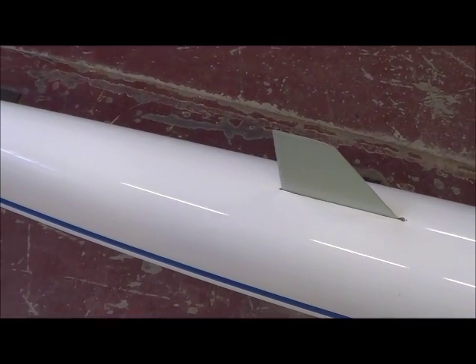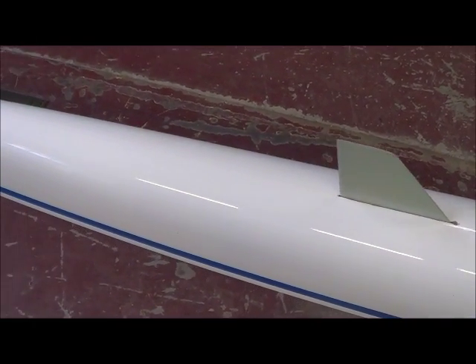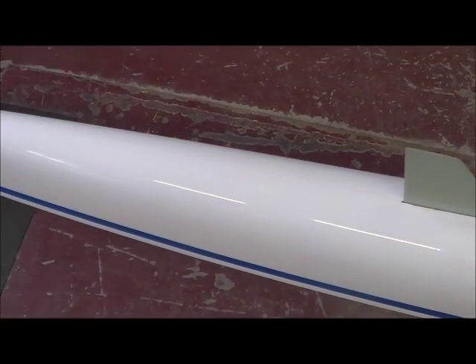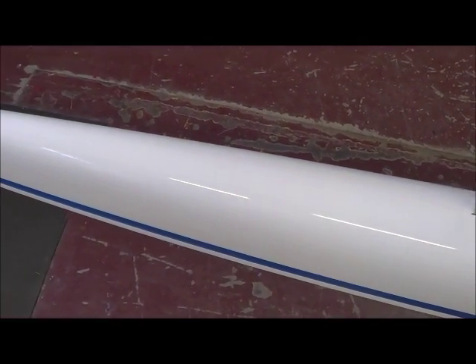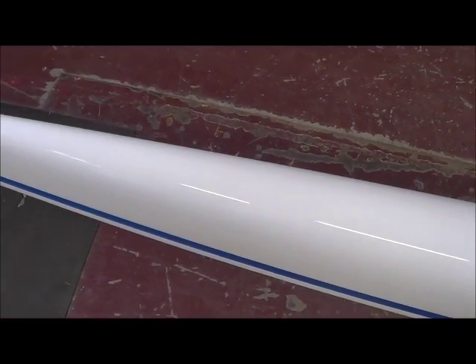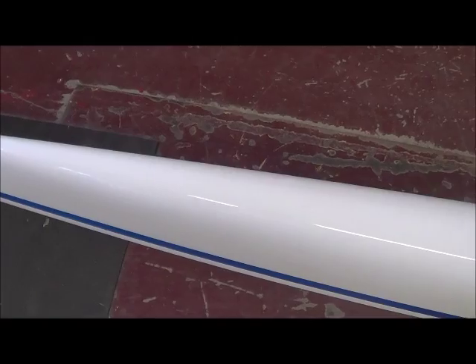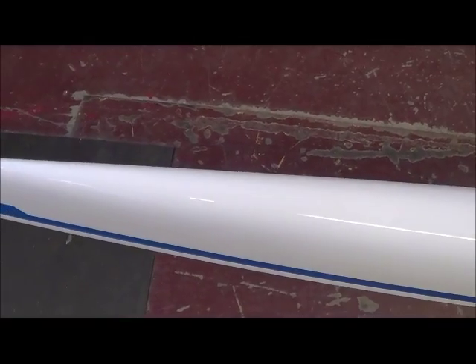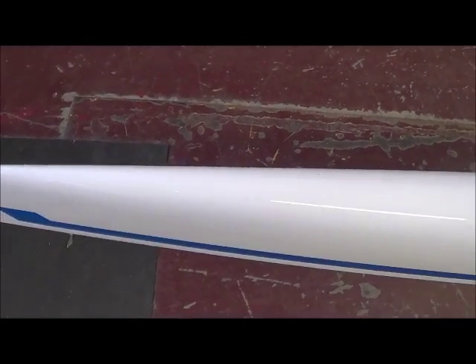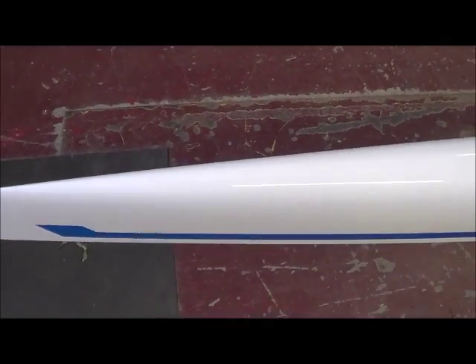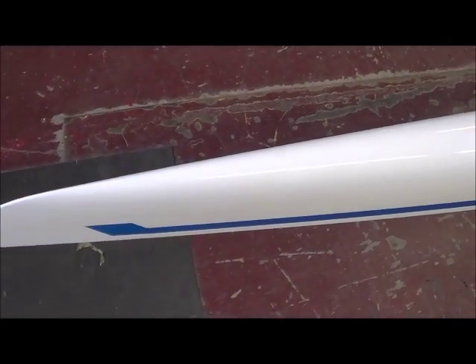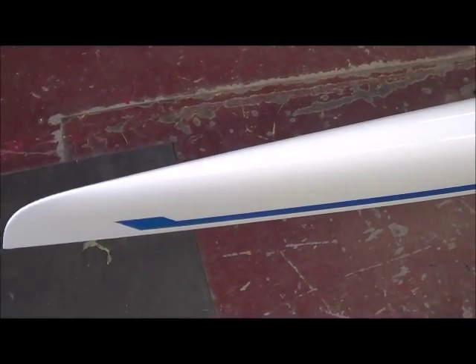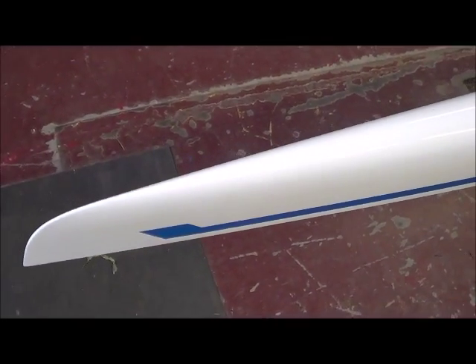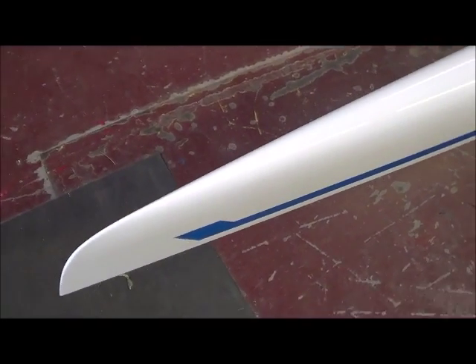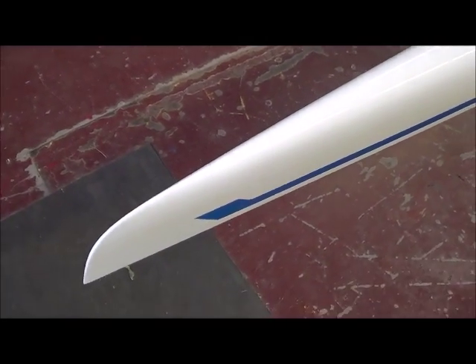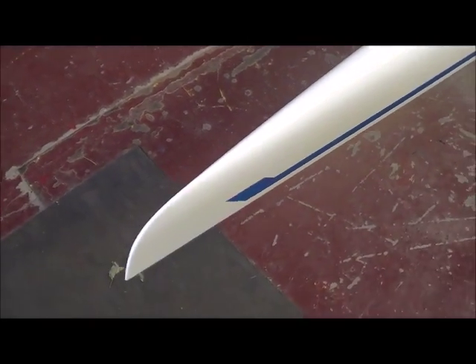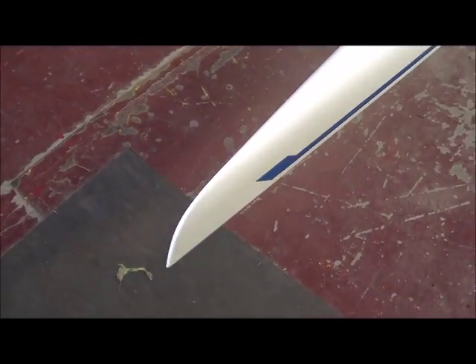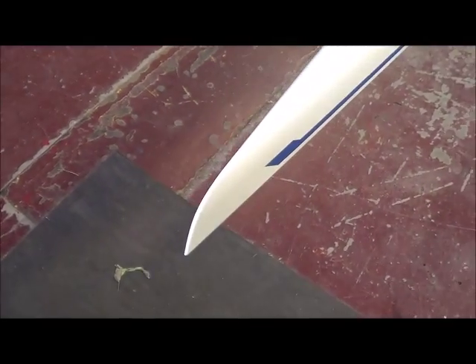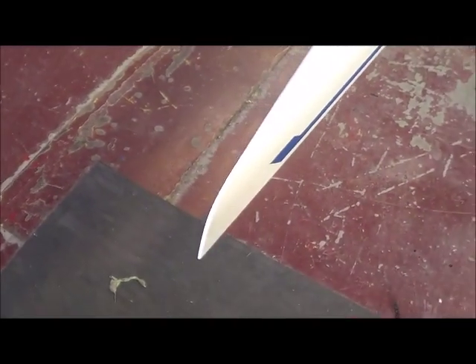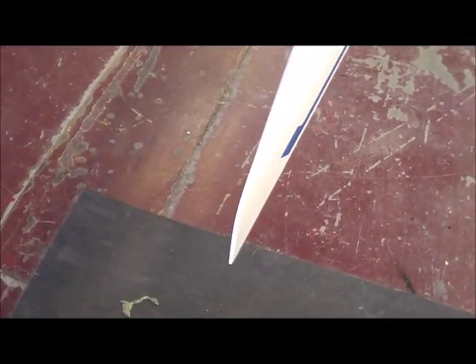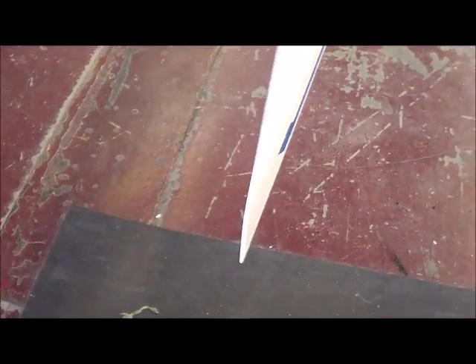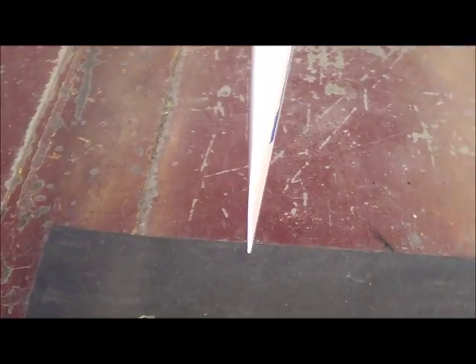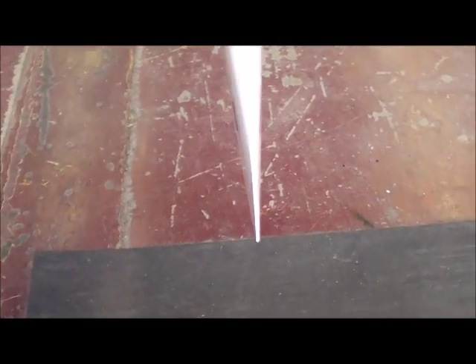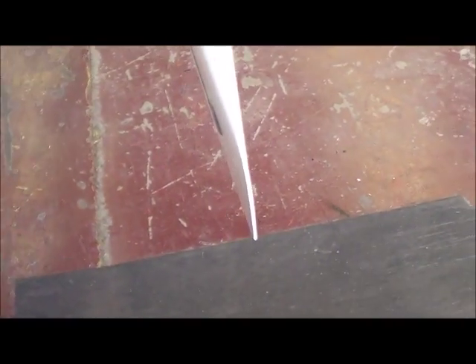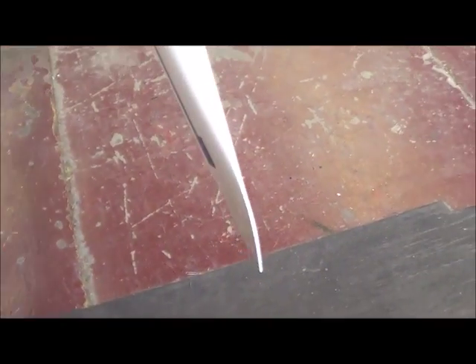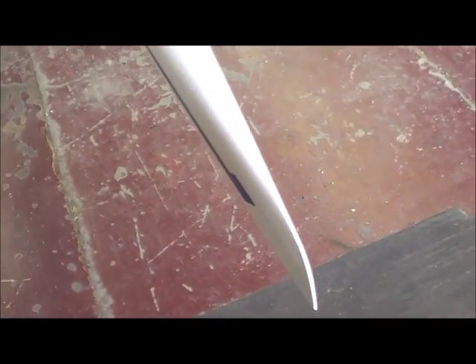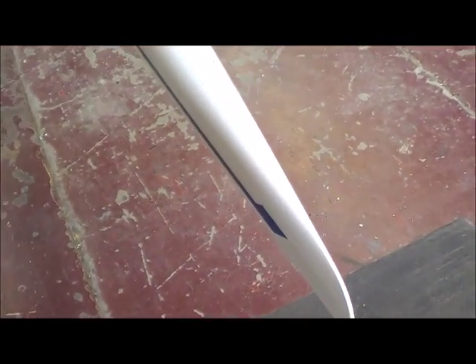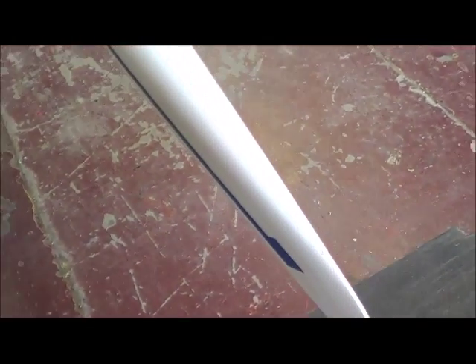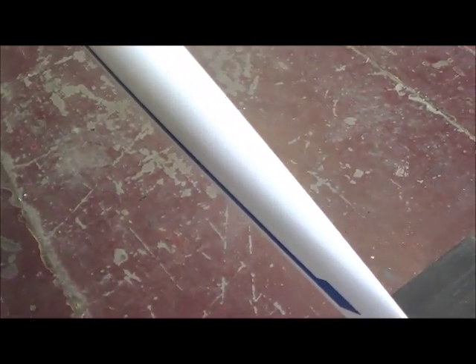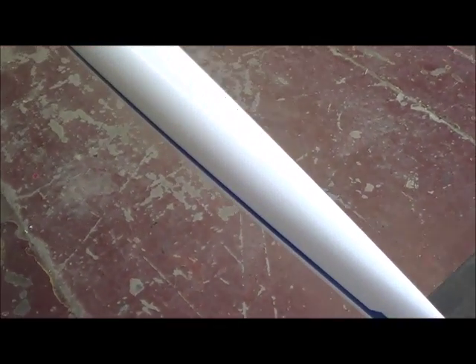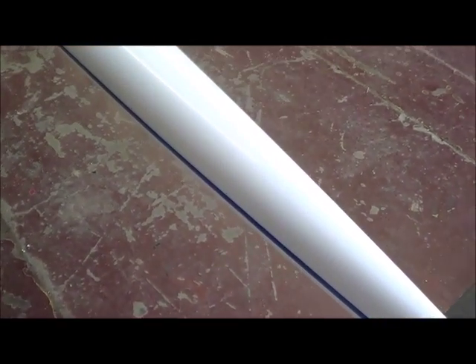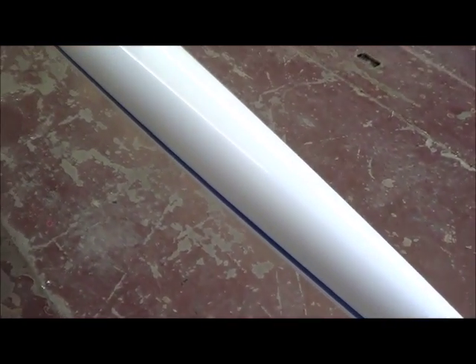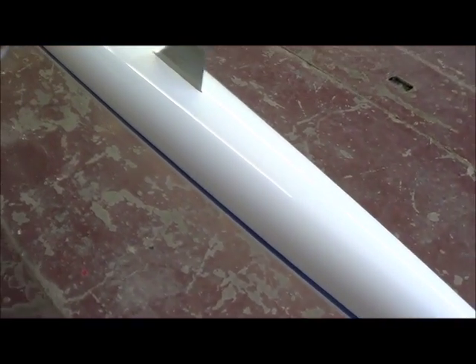Everything looks good back here. The fin has a little issue at the tip but nothing really big. The other side of the boat looks pretty good — didn't really find anything on this side.